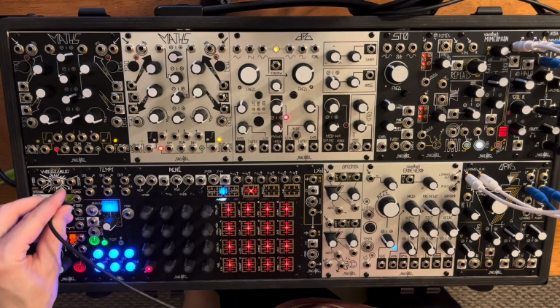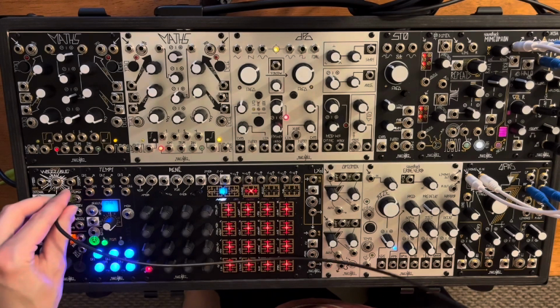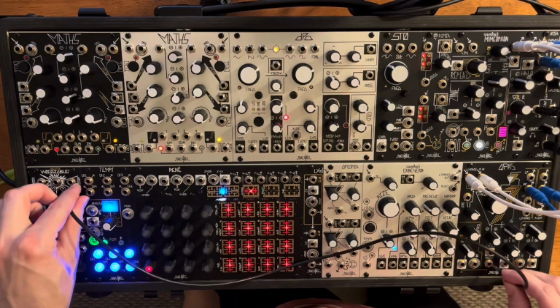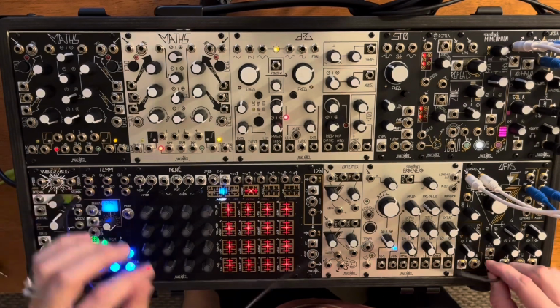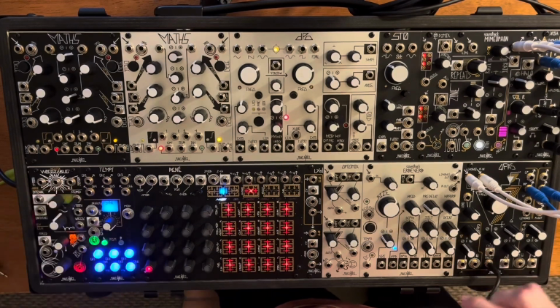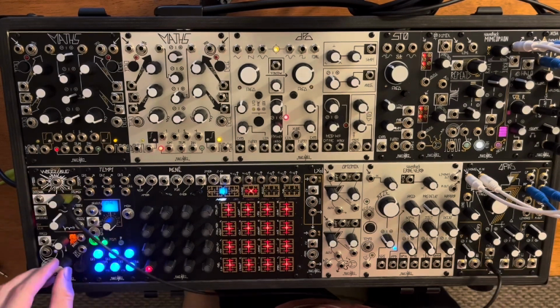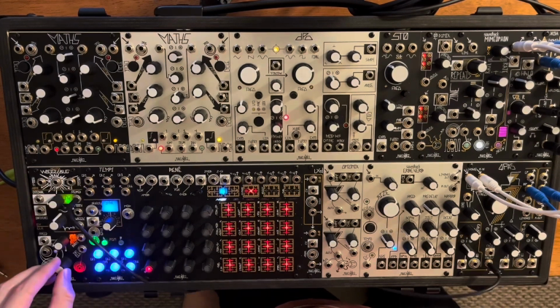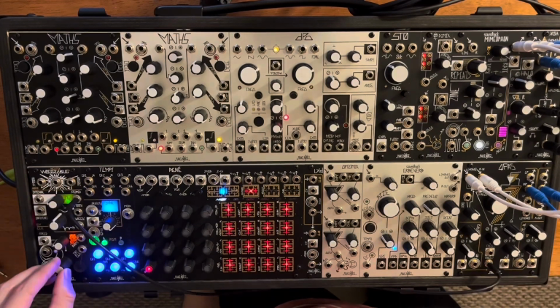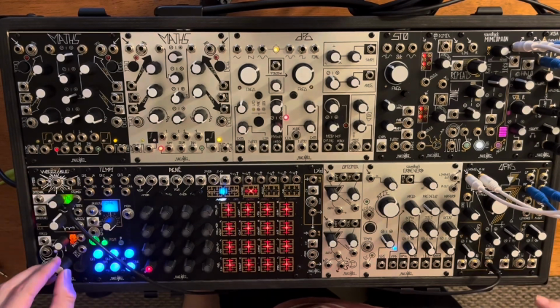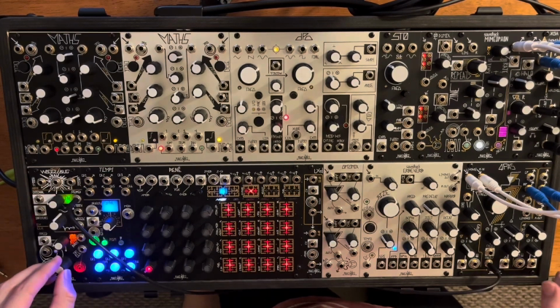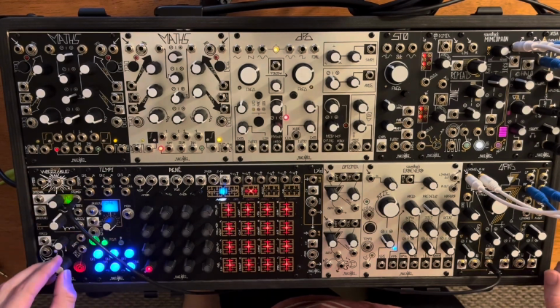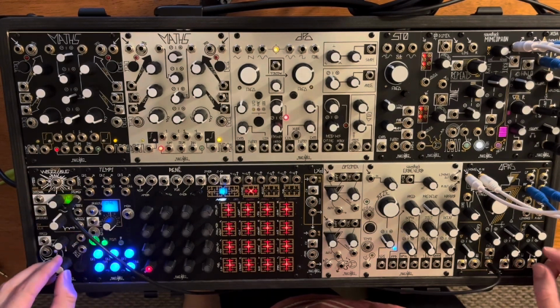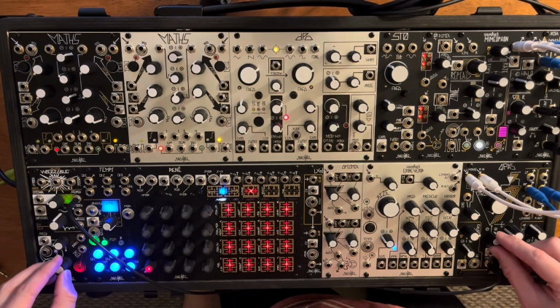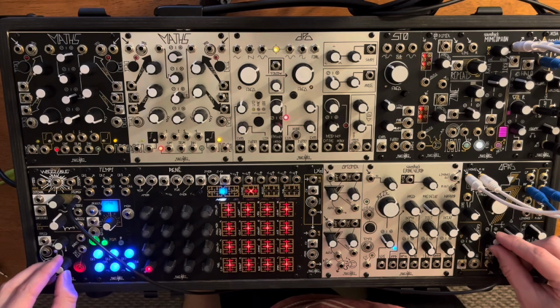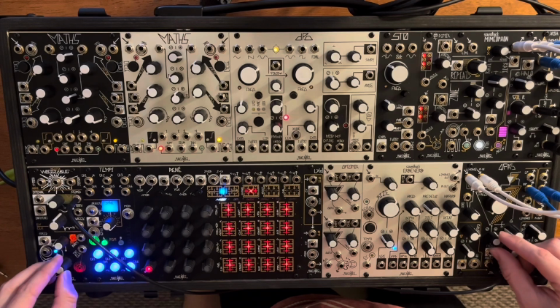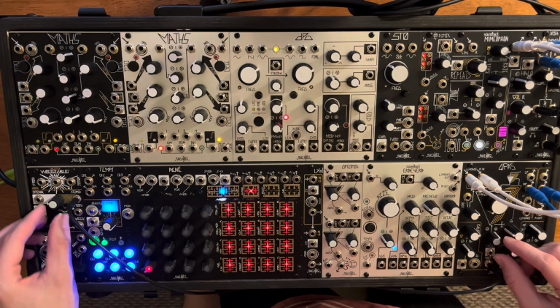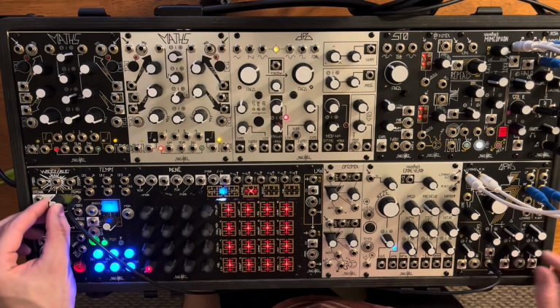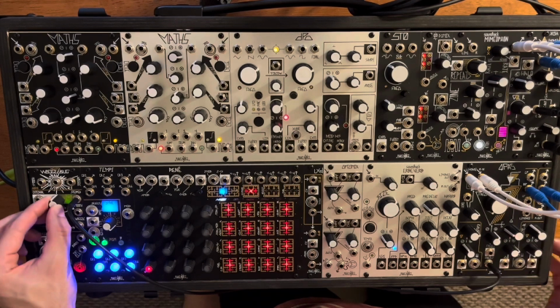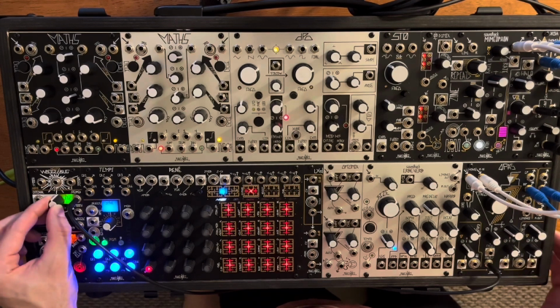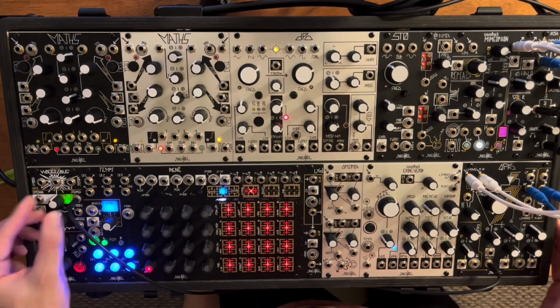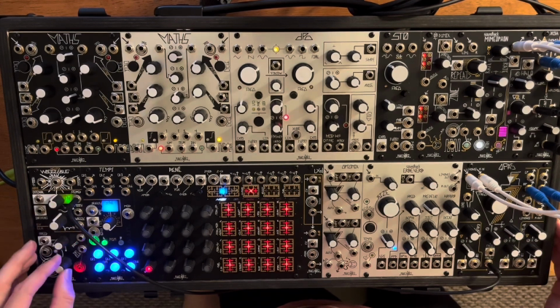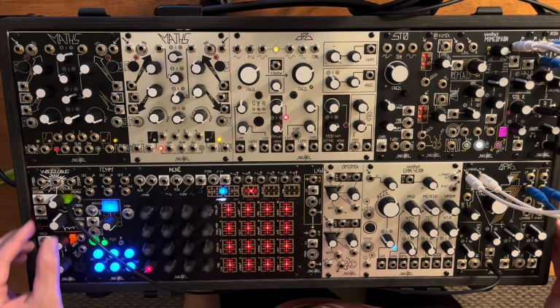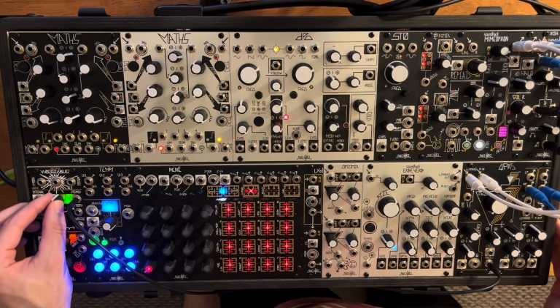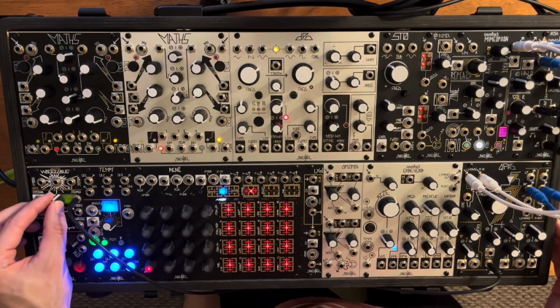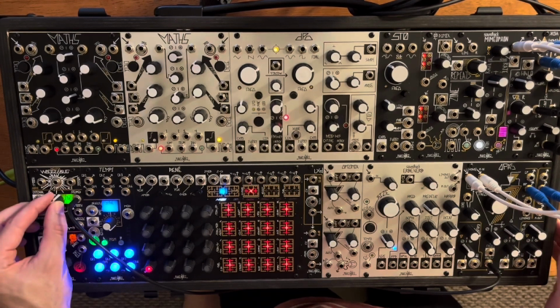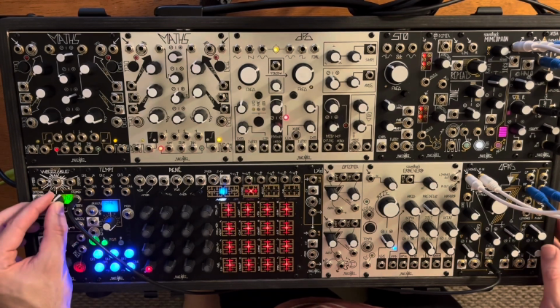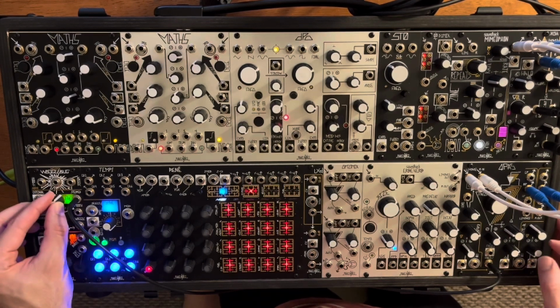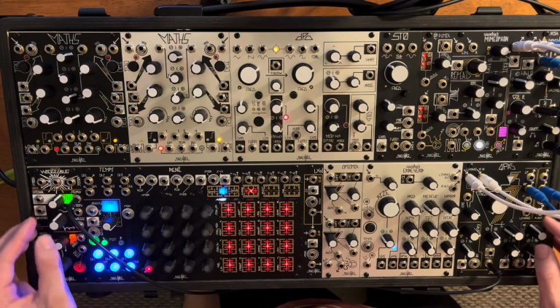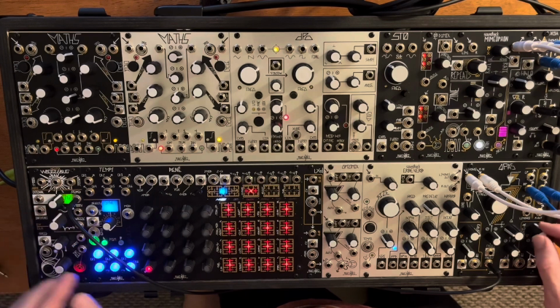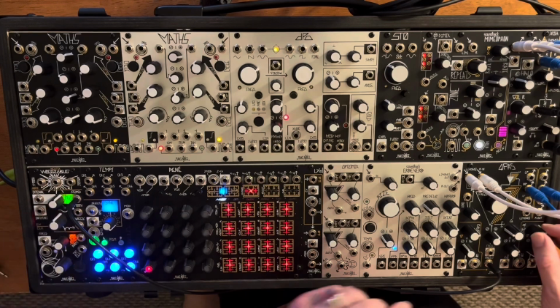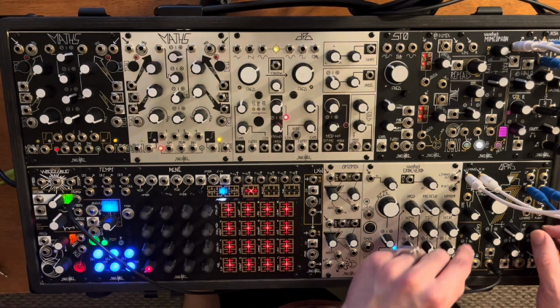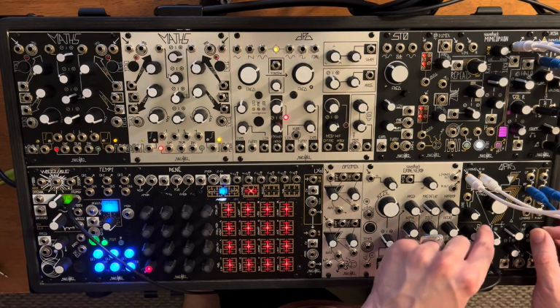Now I'm just running some step random to control the frequency to kind of play around a little bit. I think it sounds pretty noisy — well, I'm sure it sounds noisy to me, but I'm not sure about you.